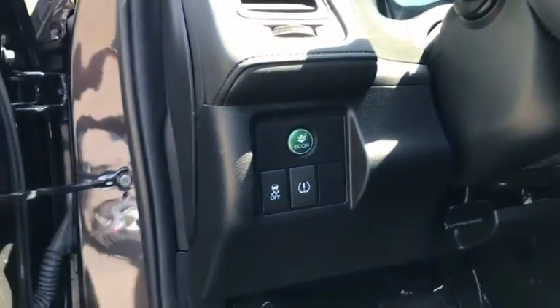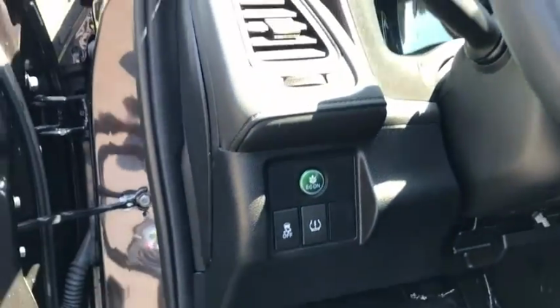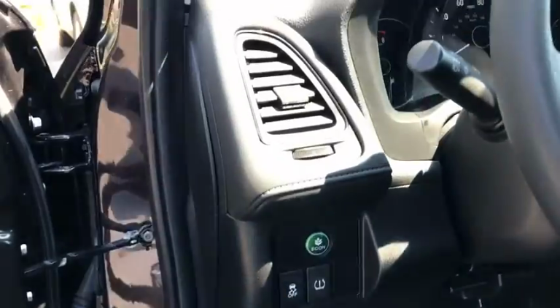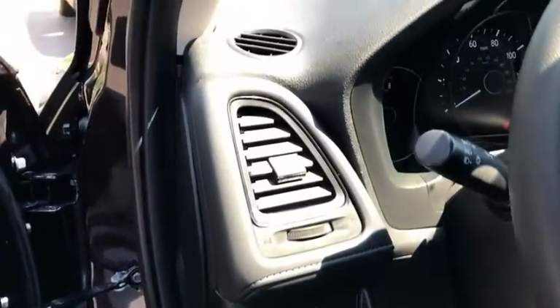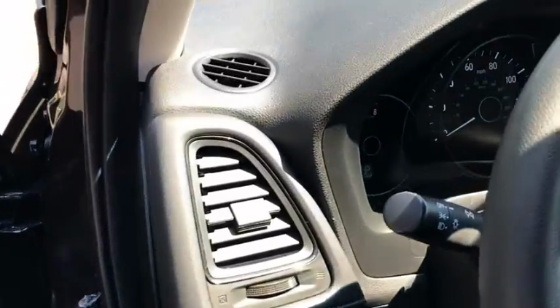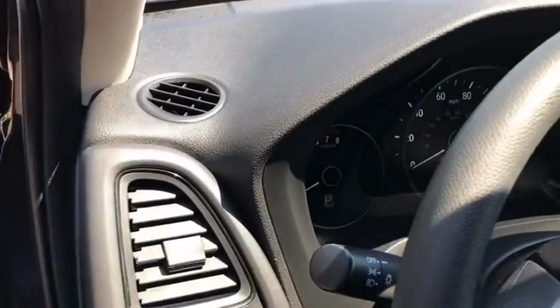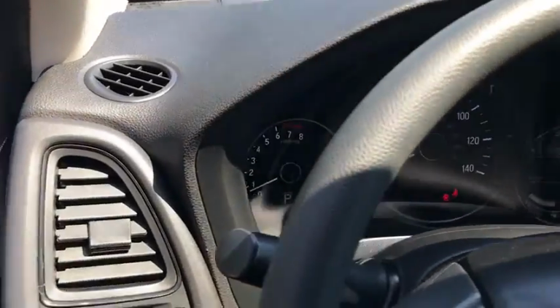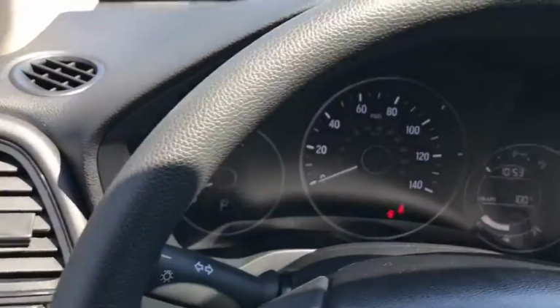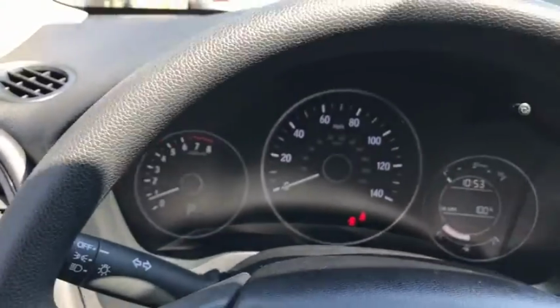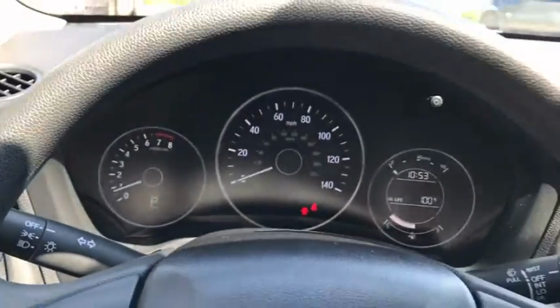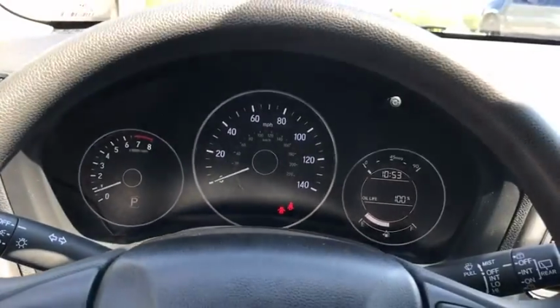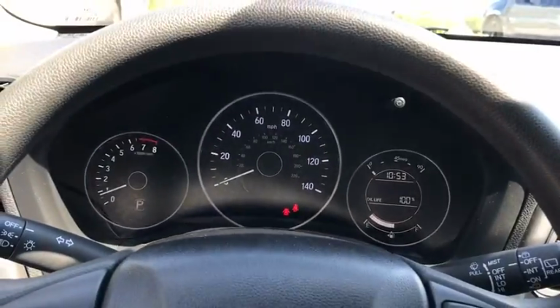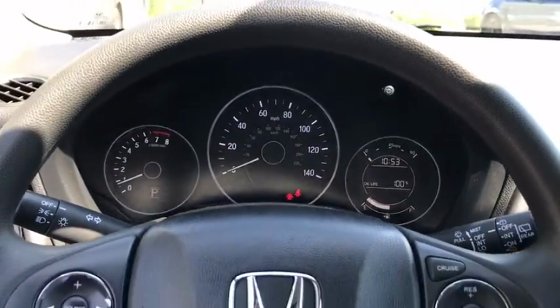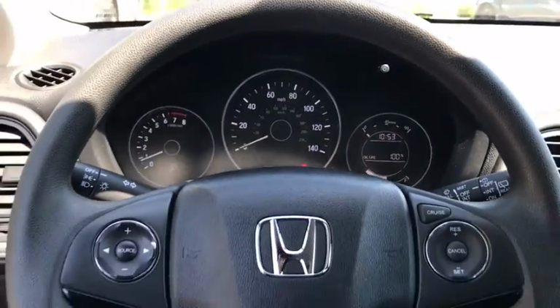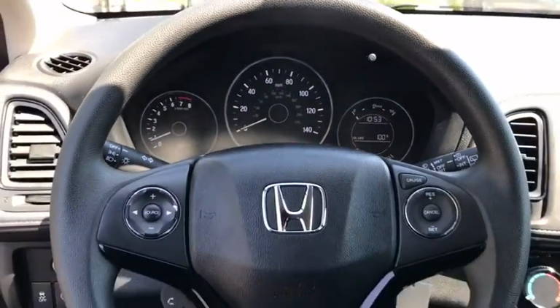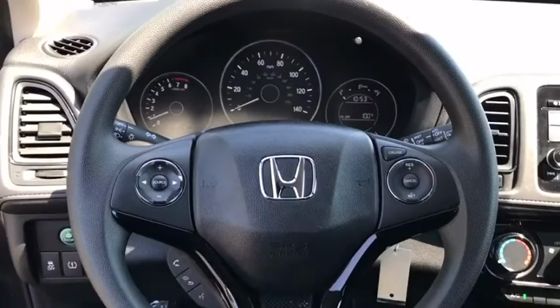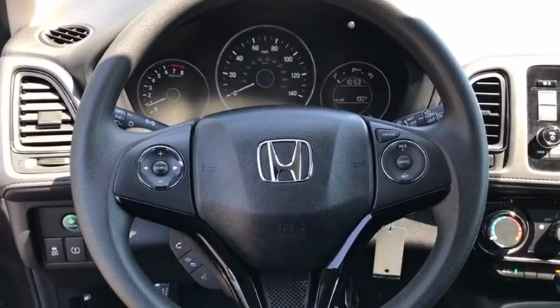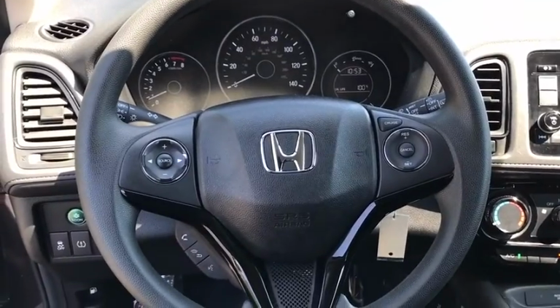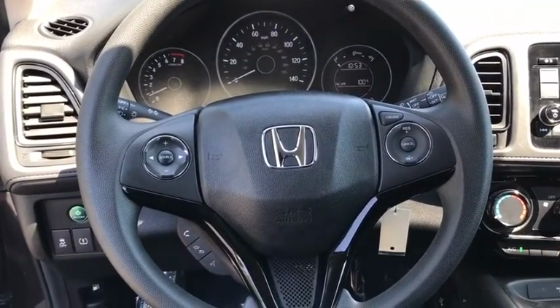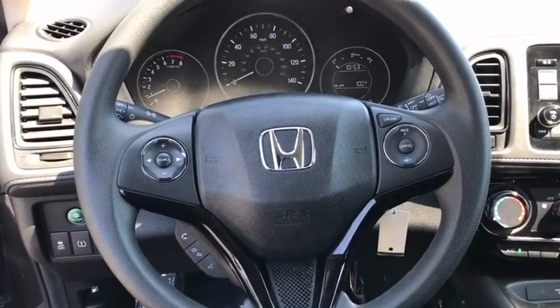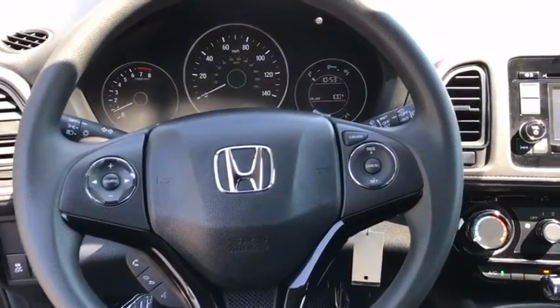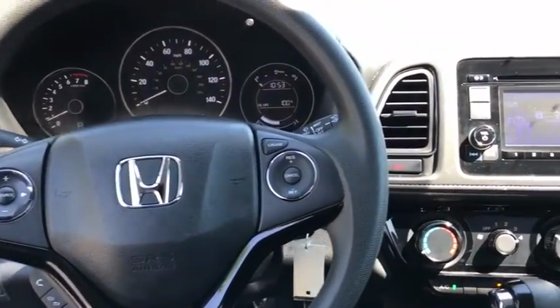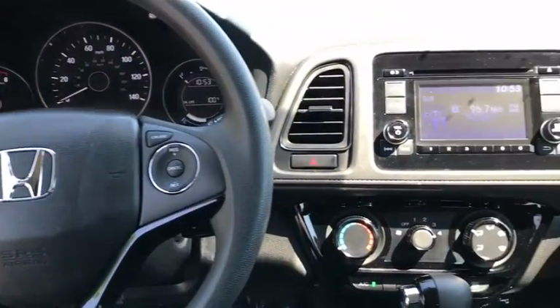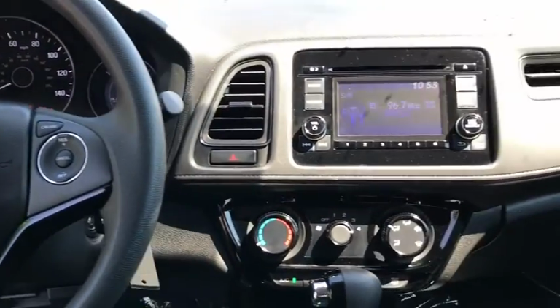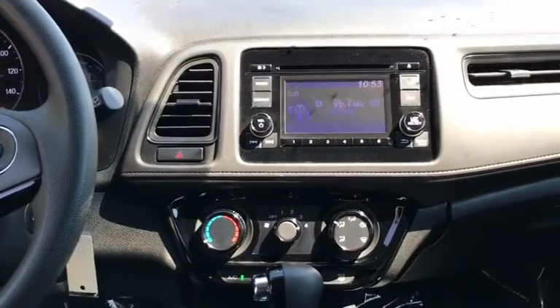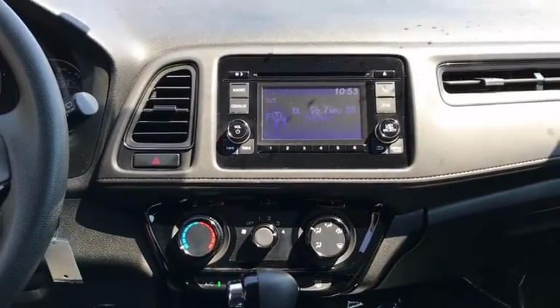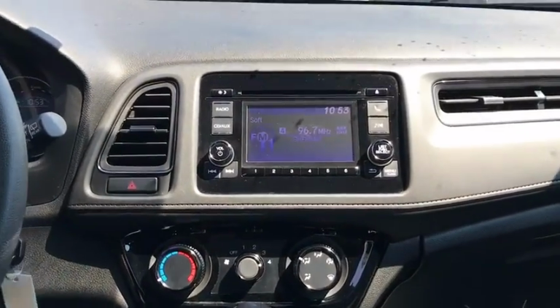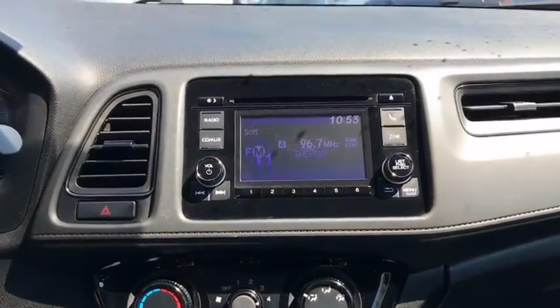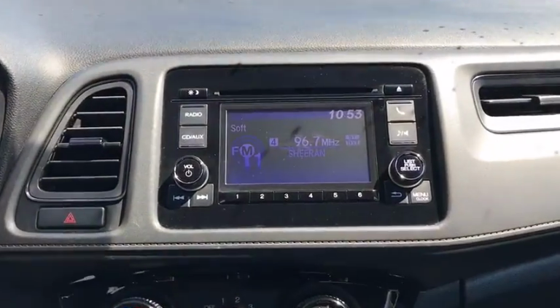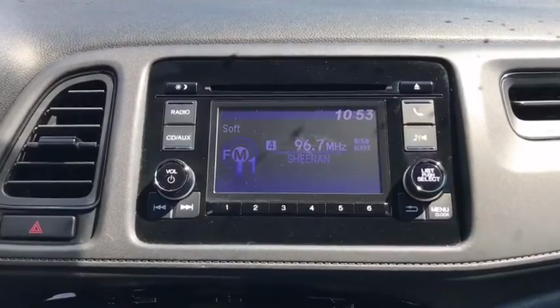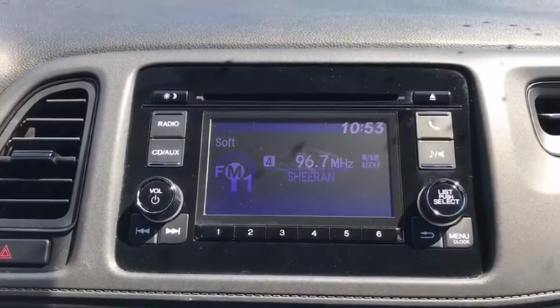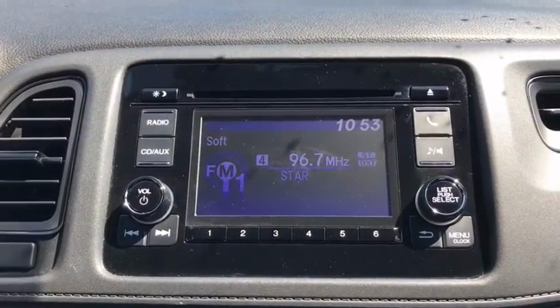Security system, electronic stability control, trip computer, rear window defroster, power windows, CD player, panic alarm, remote keyless entry, brake assist, auxiliary audio input.